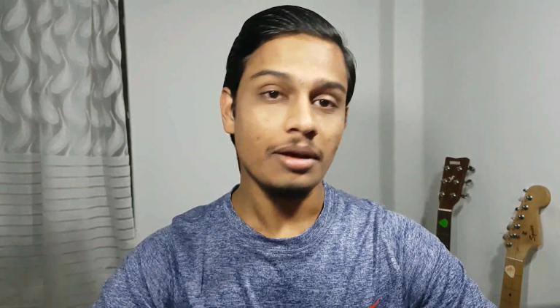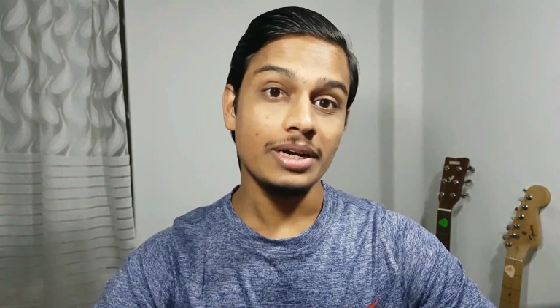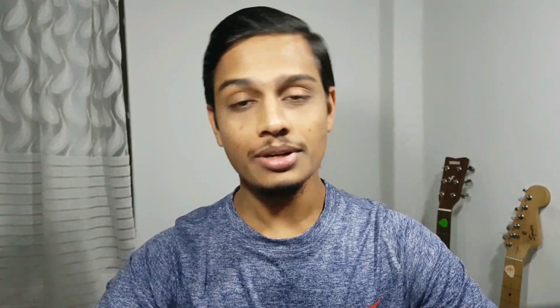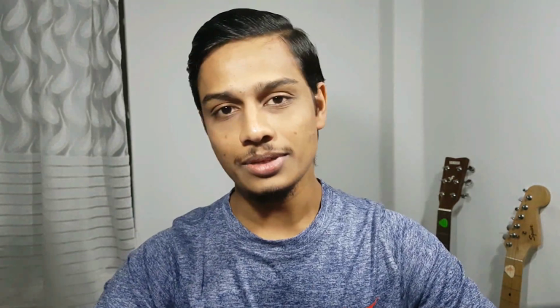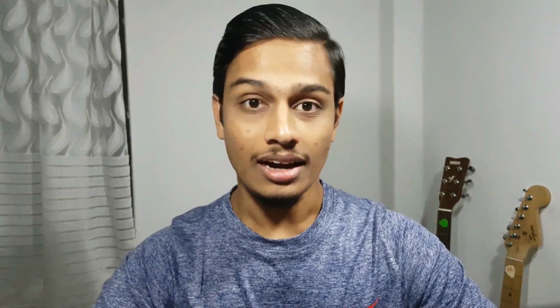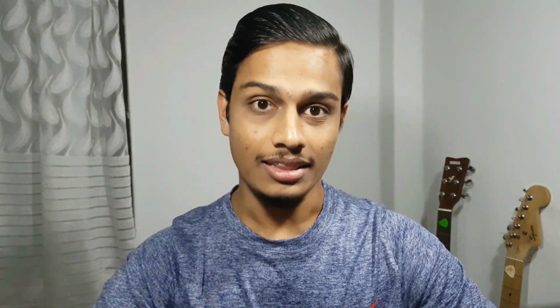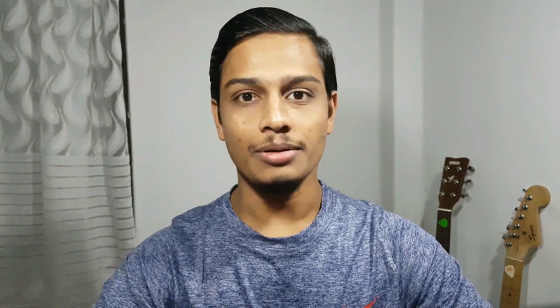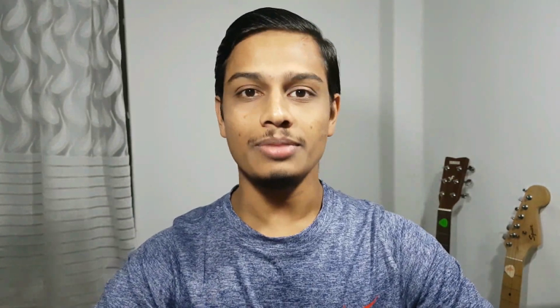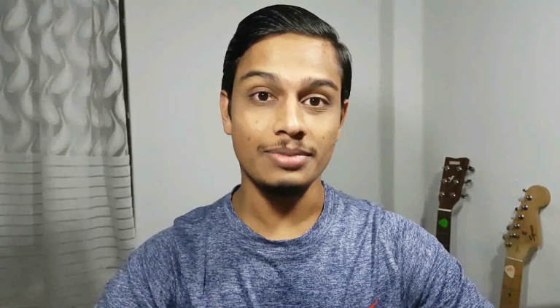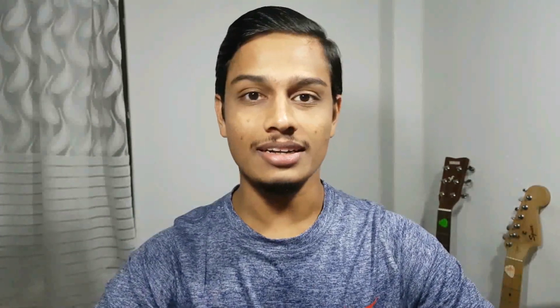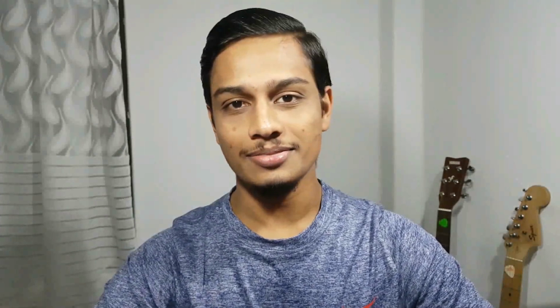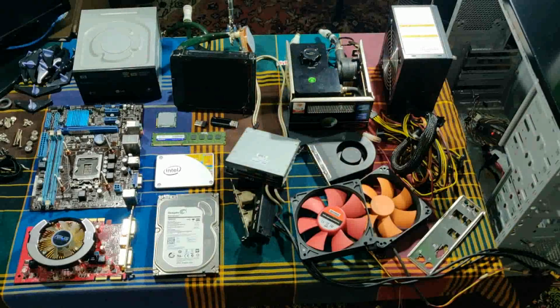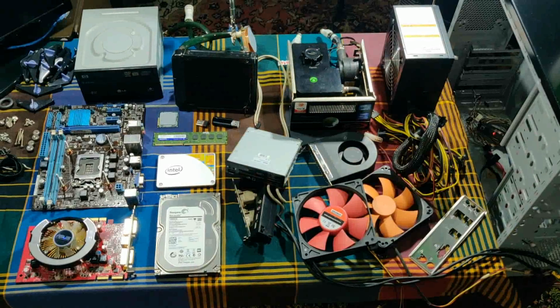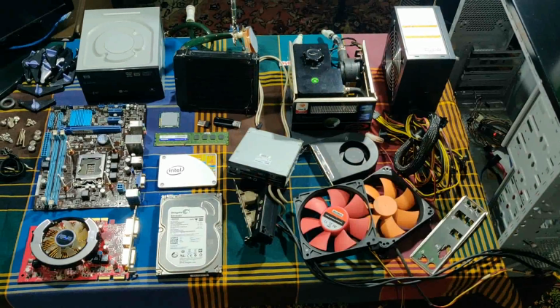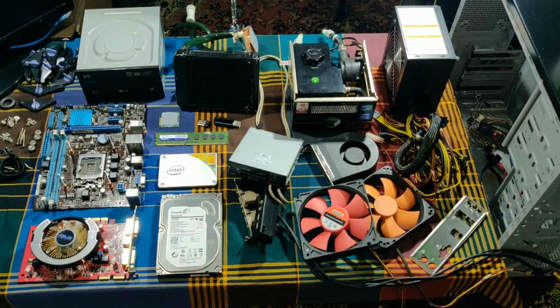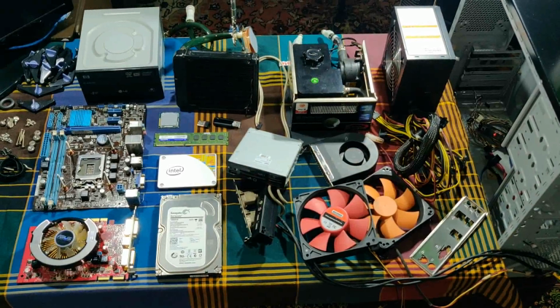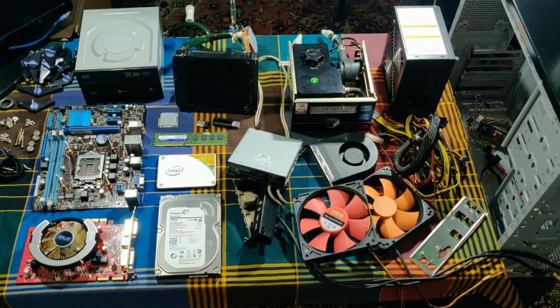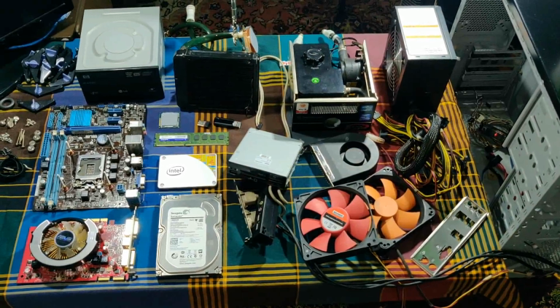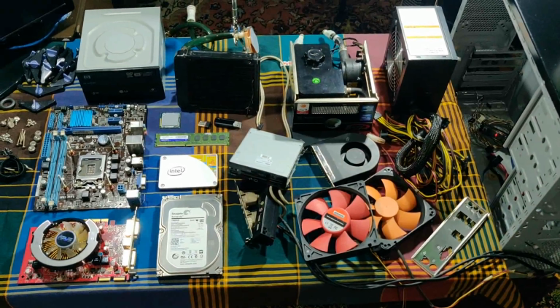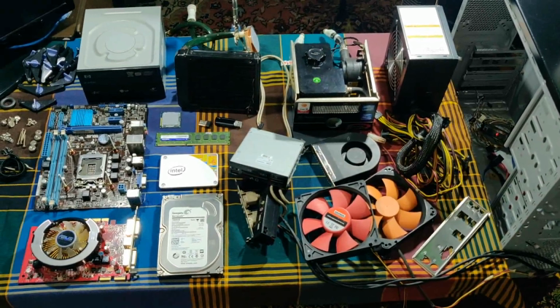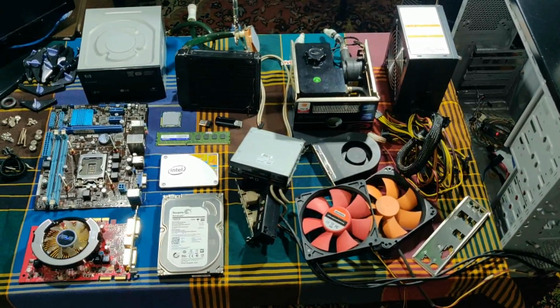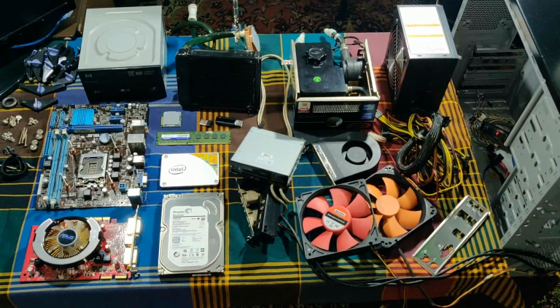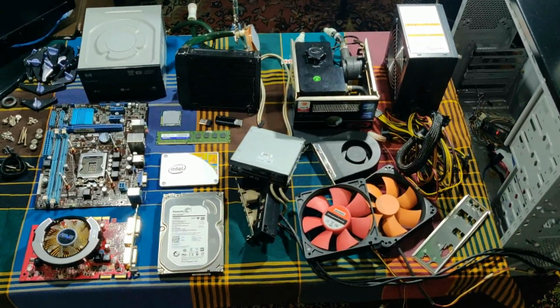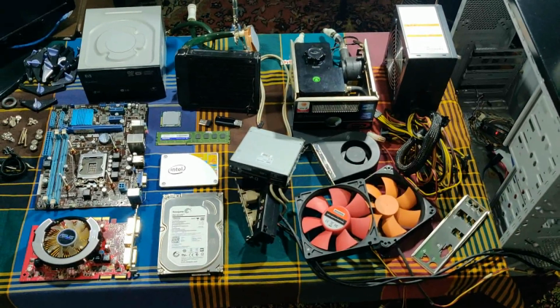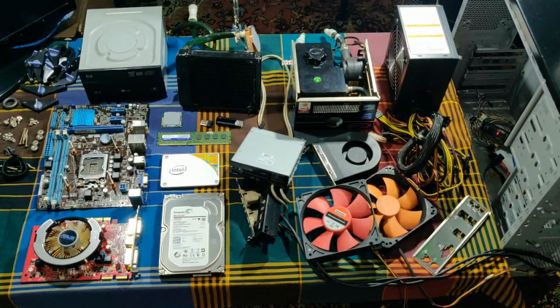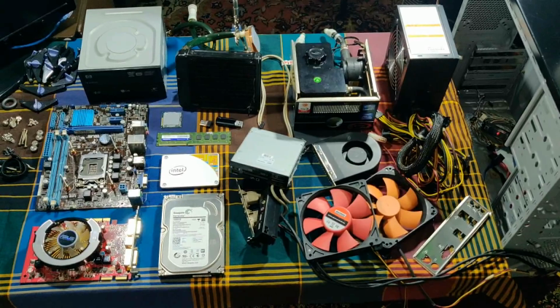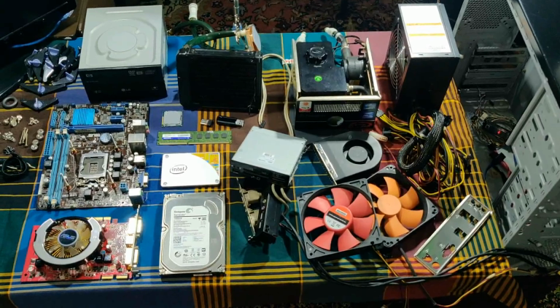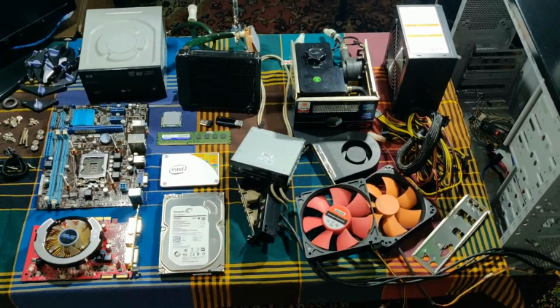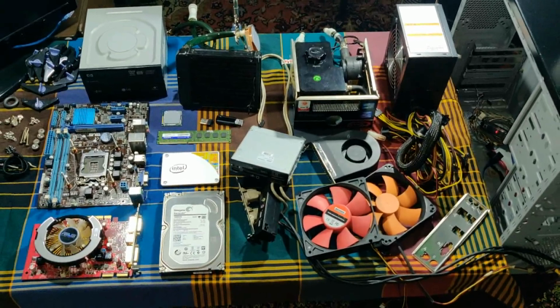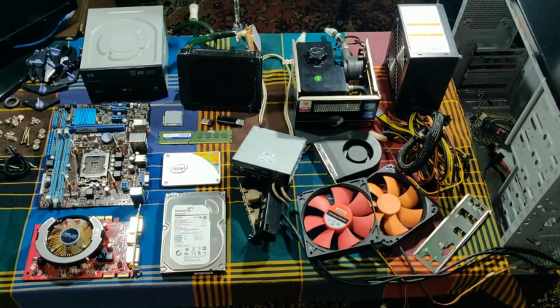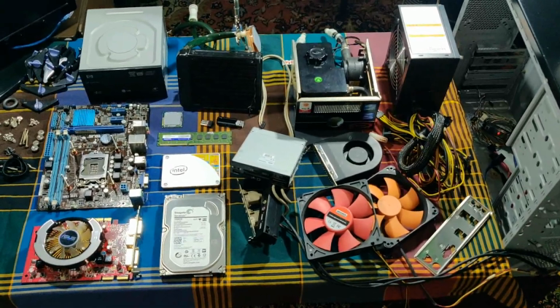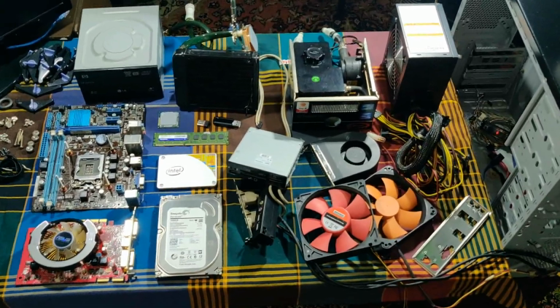I will assemble a gaming PC. Here is what counts as a computer, and the computer is starting up.